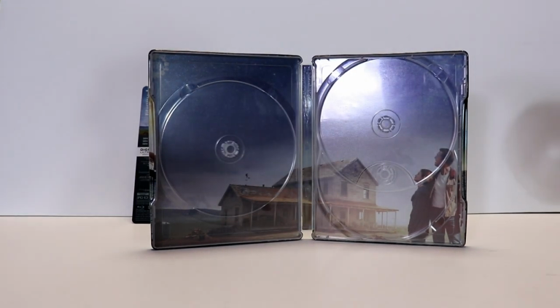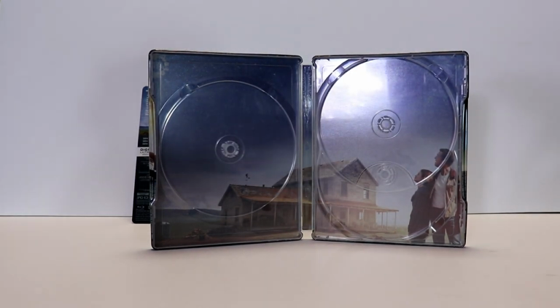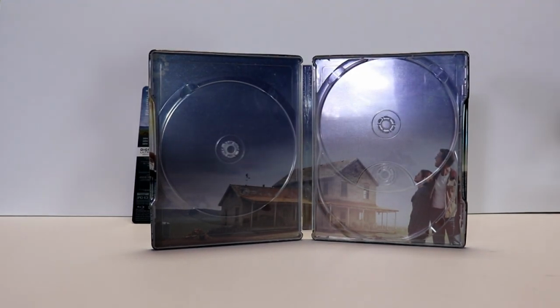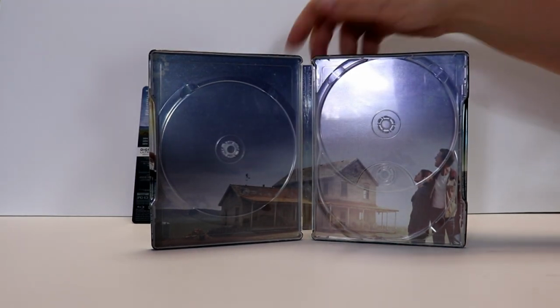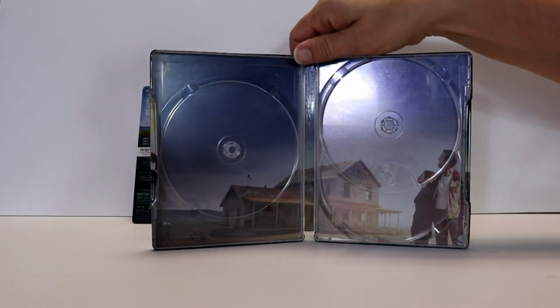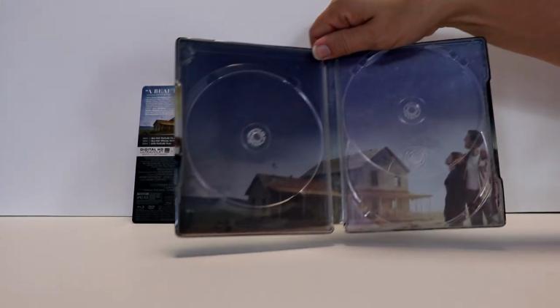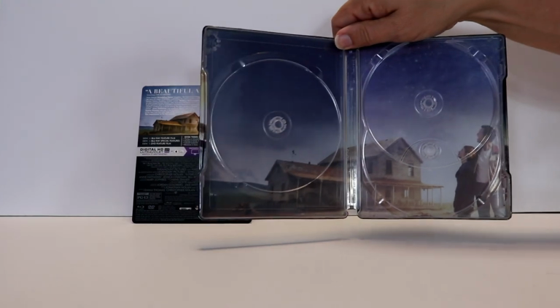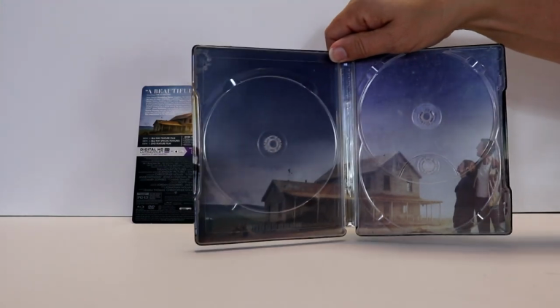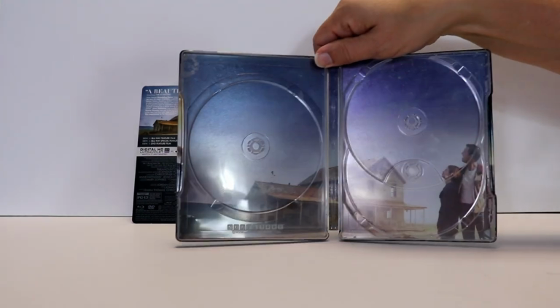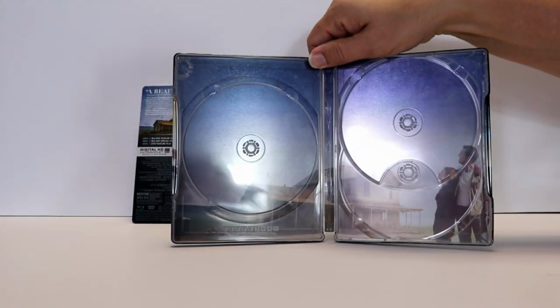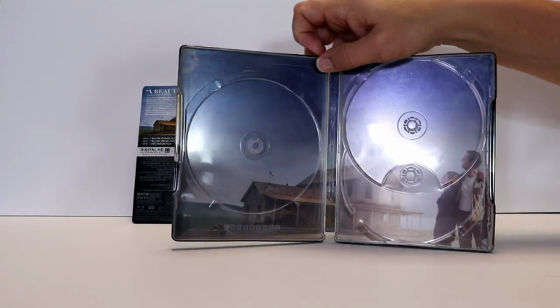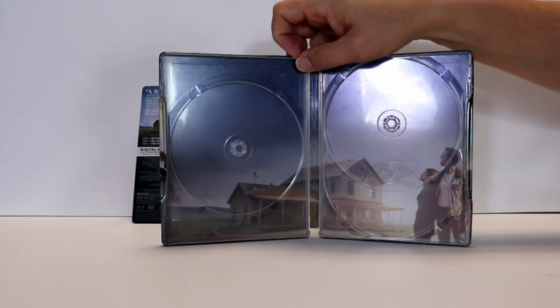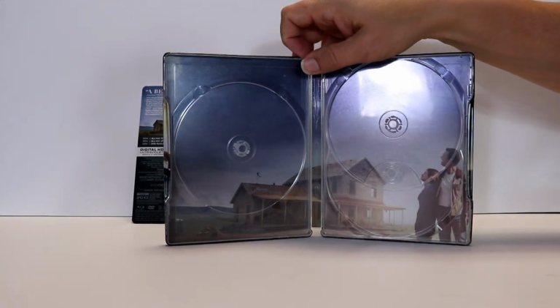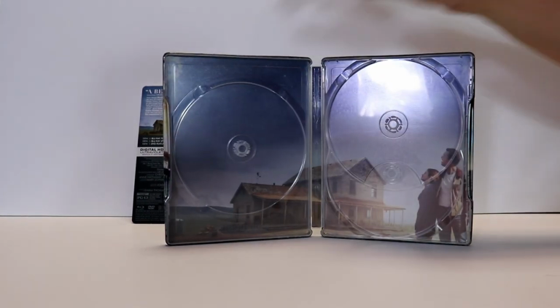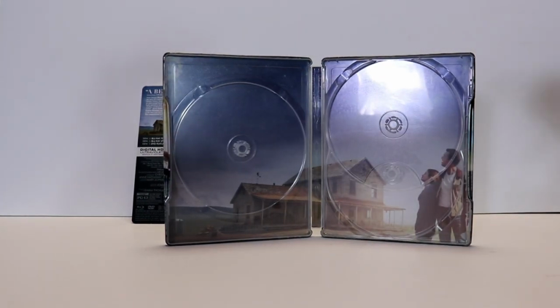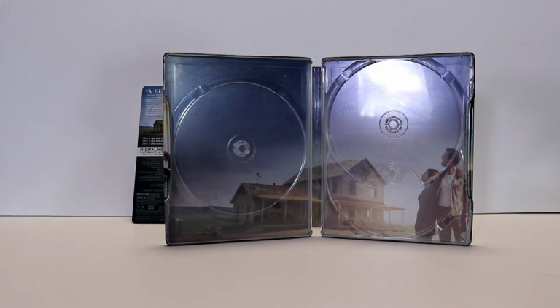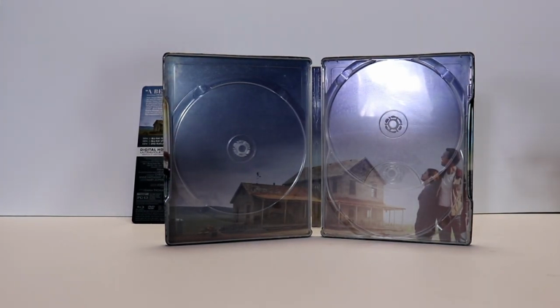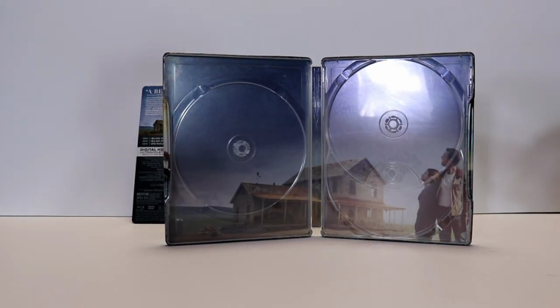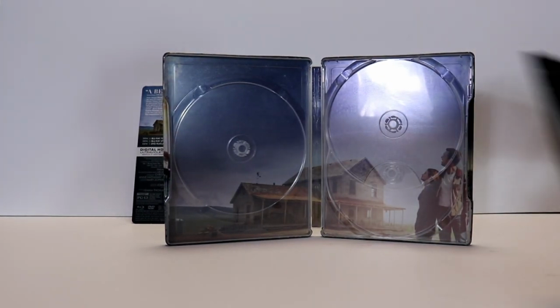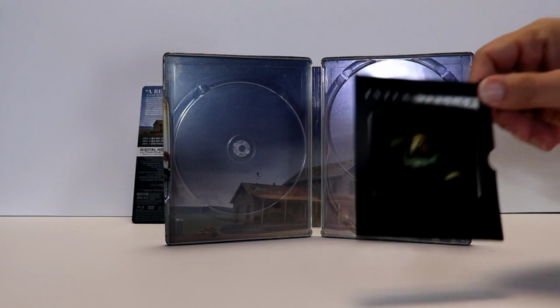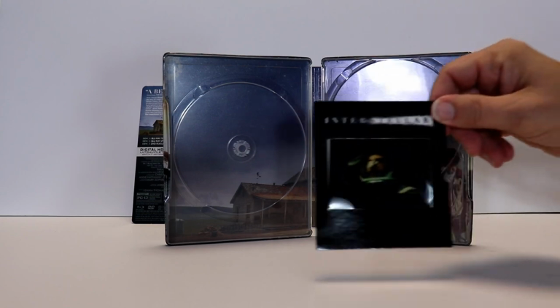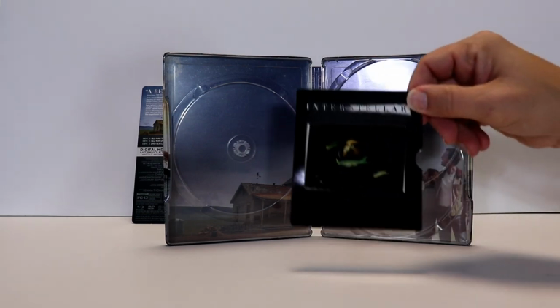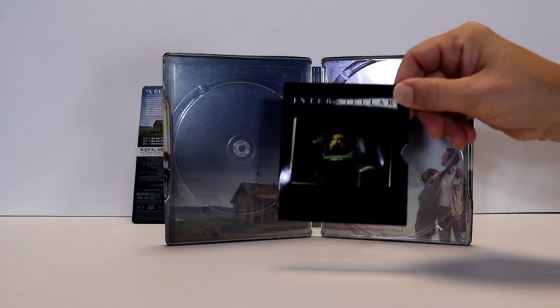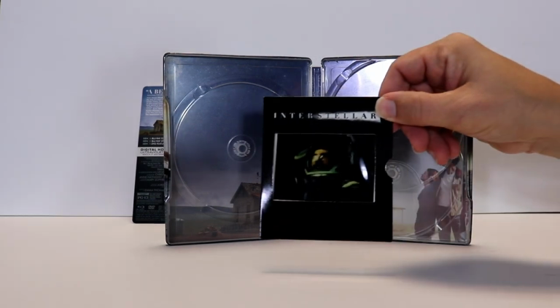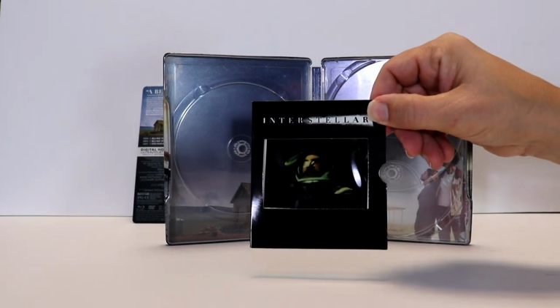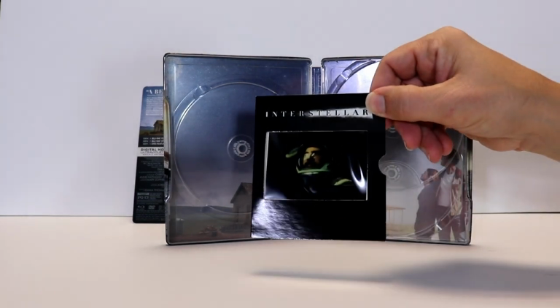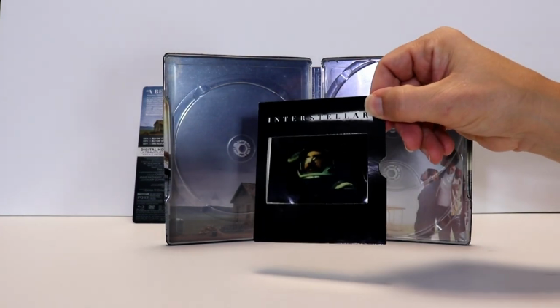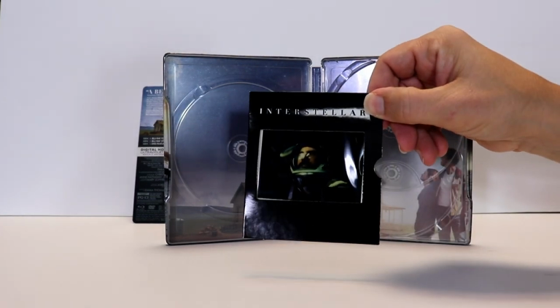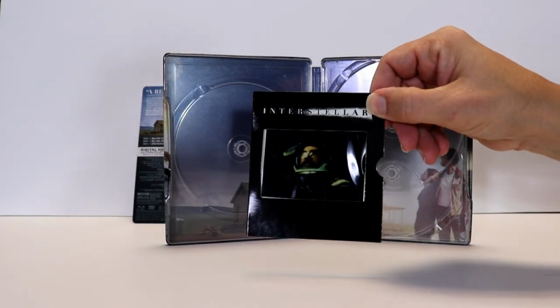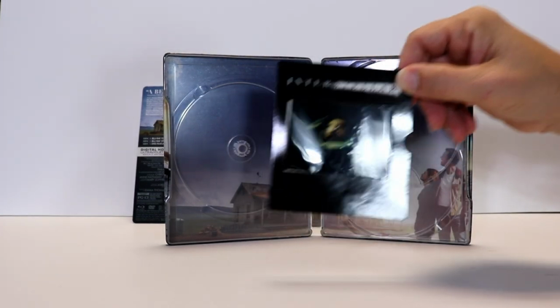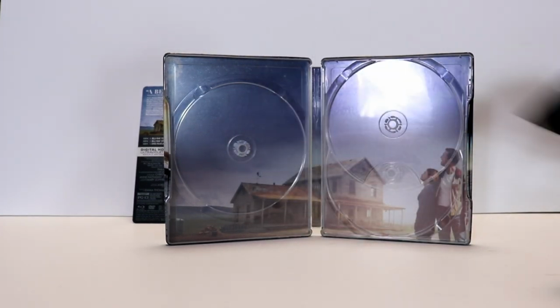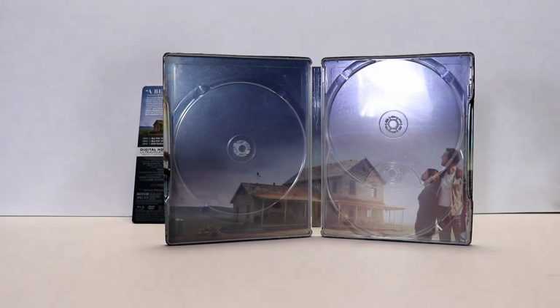Got some really nice artwork on the inside. And also, this particular release came with a film cell, which I thought was really nice. So glad to have that.